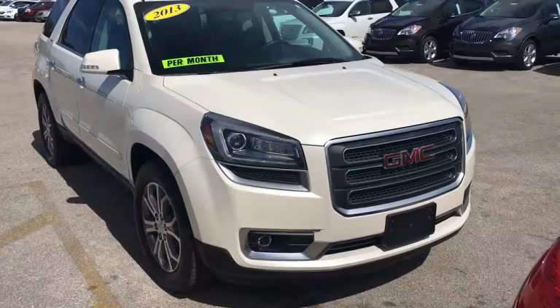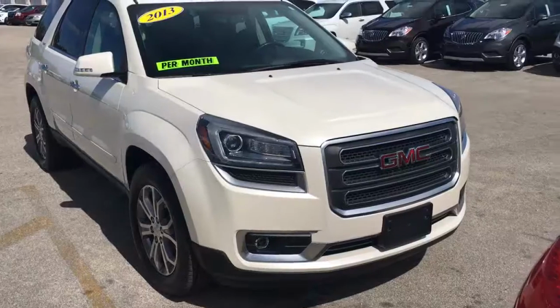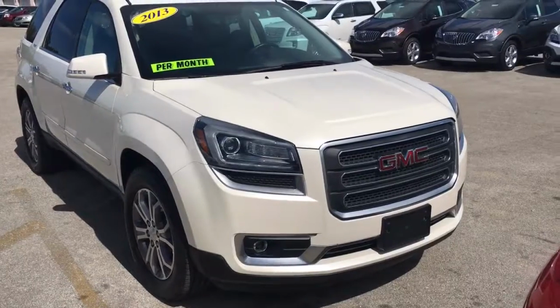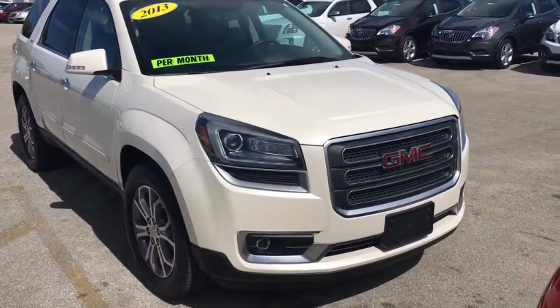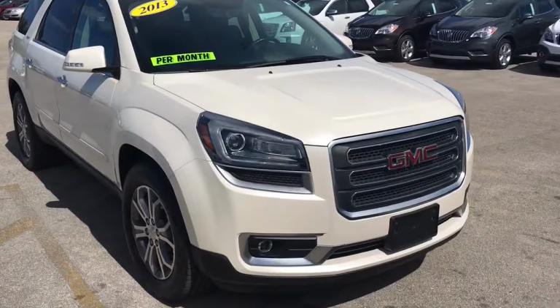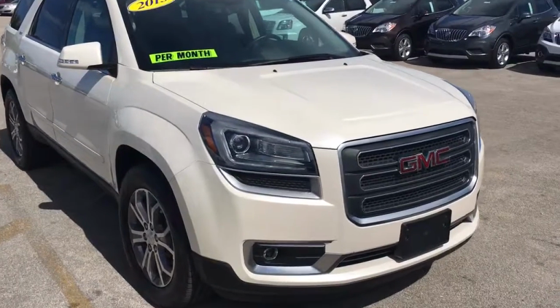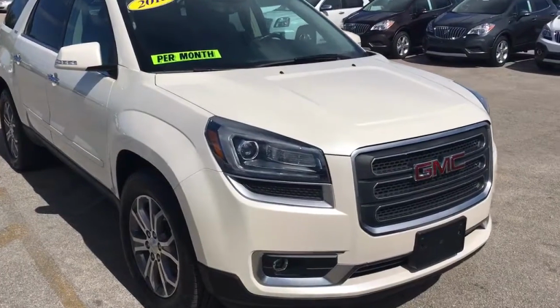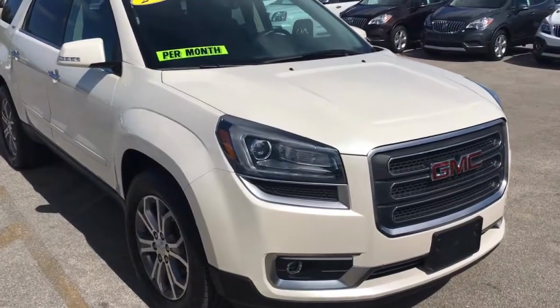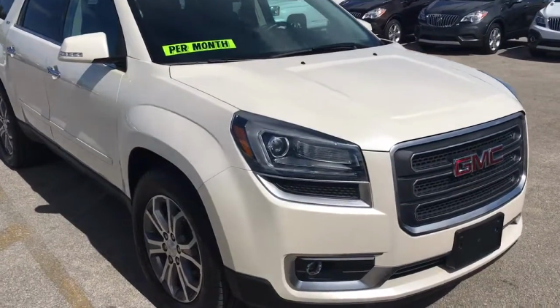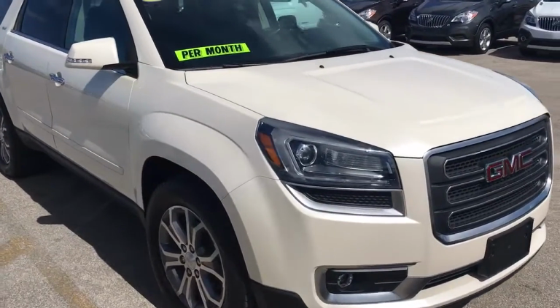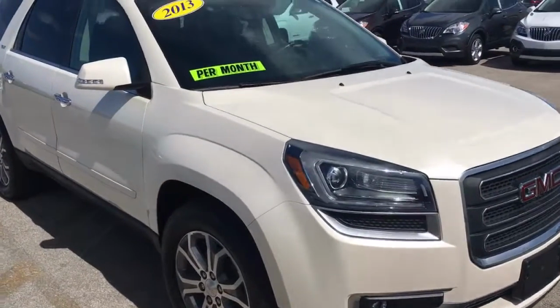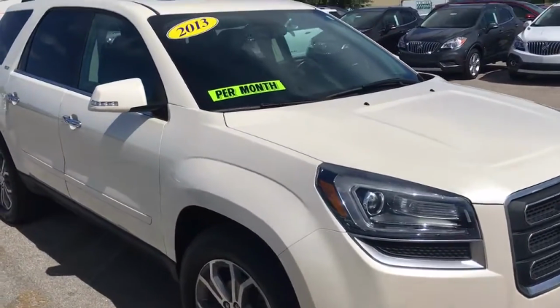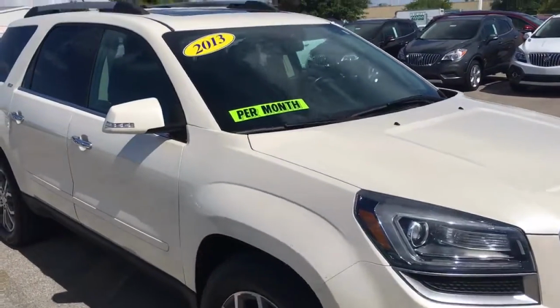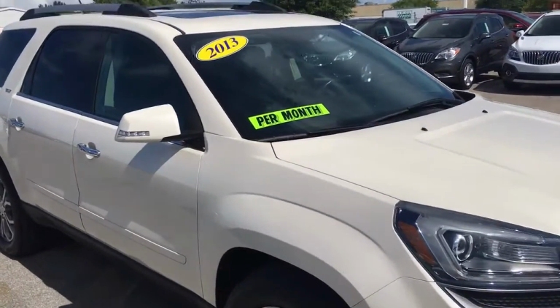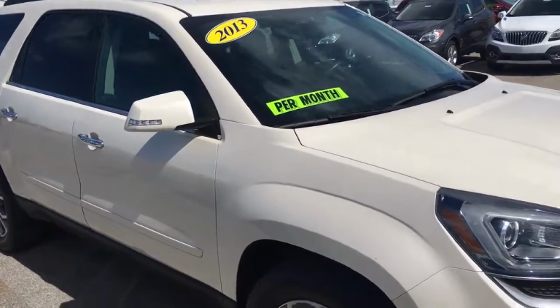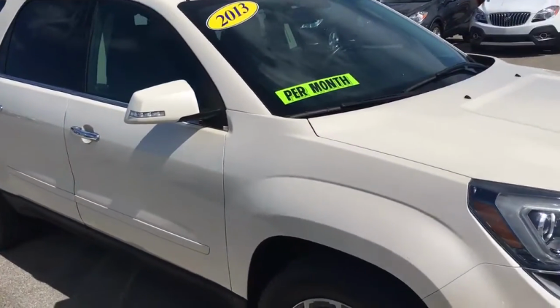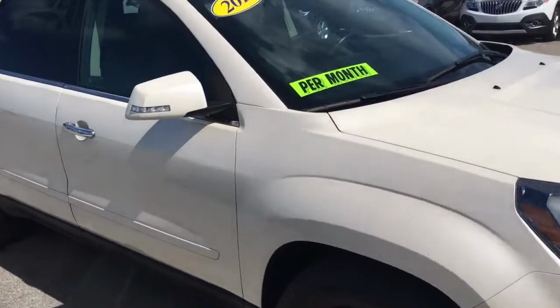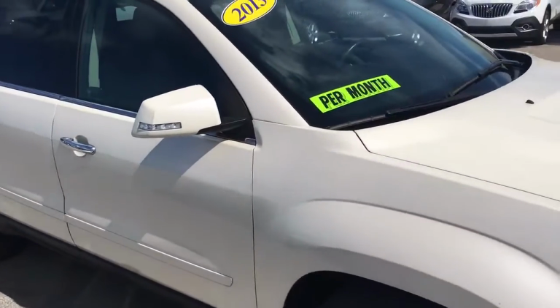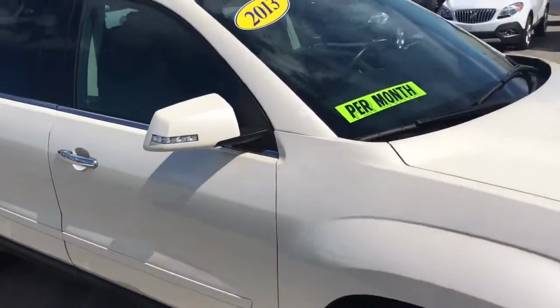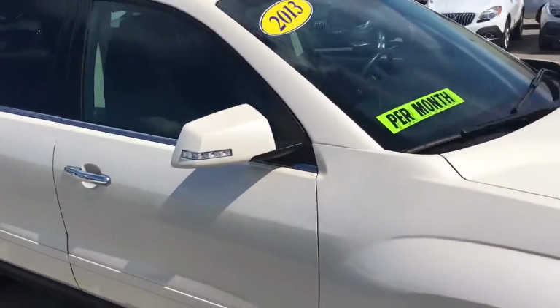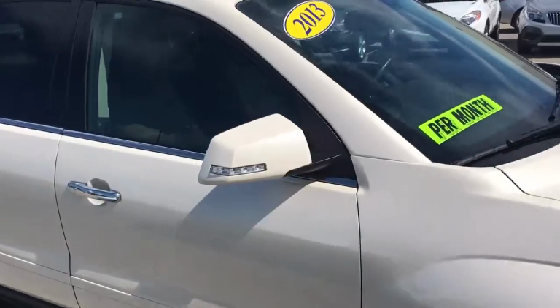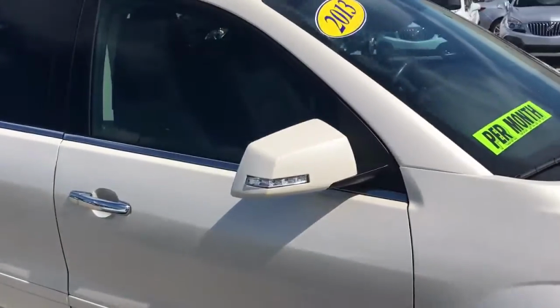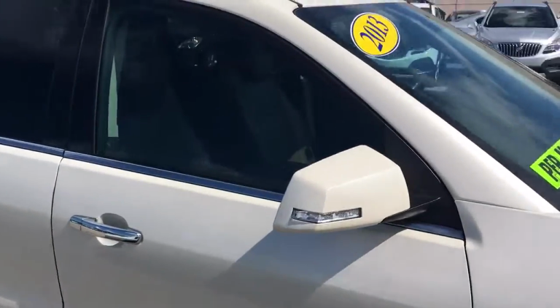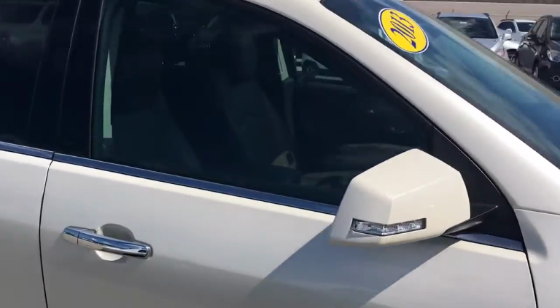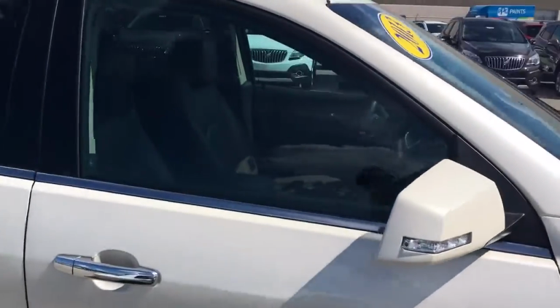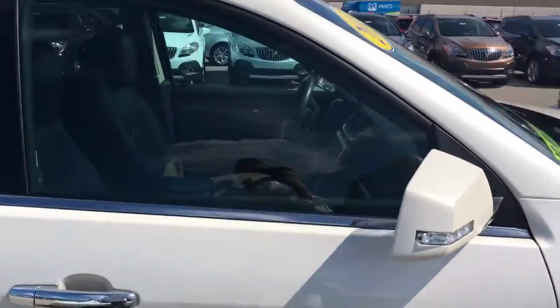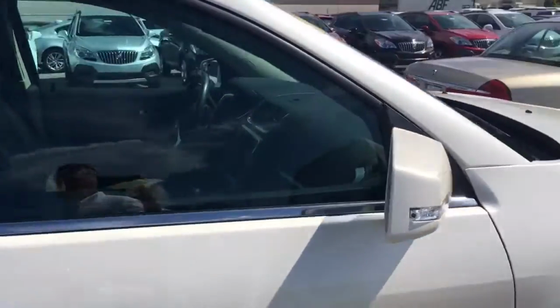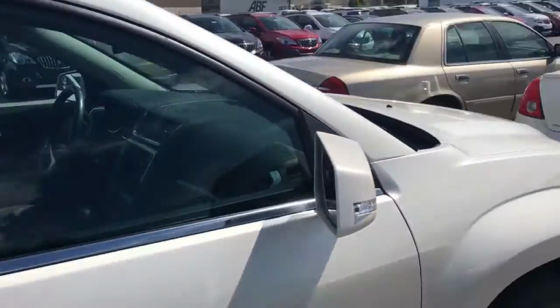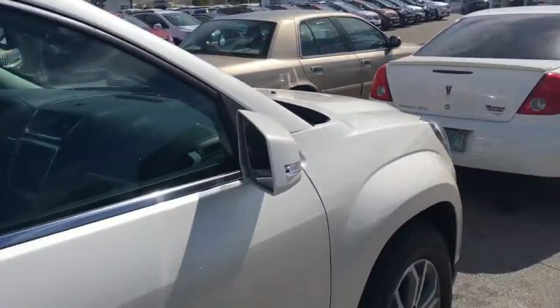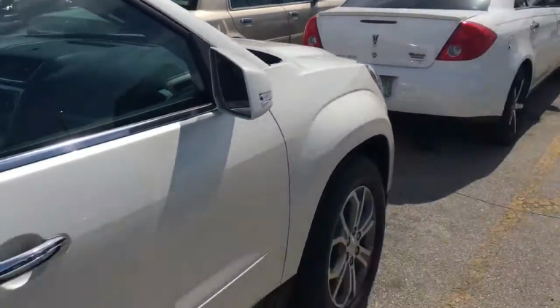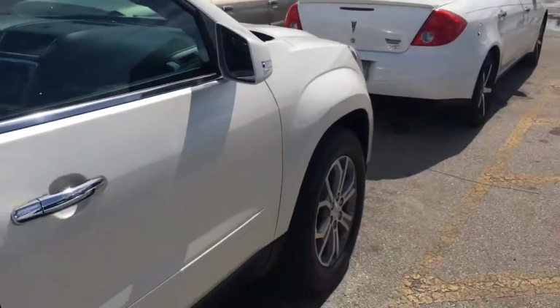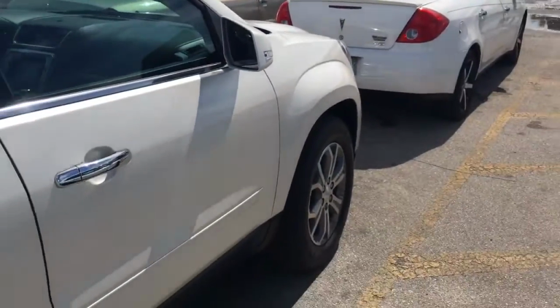Hello, my name is John D from Carl's Buick GMC. I just want to shoot you a real quick video of a 2013 GMC Acadia we just took in trade.